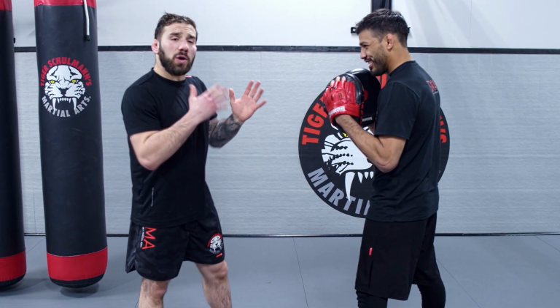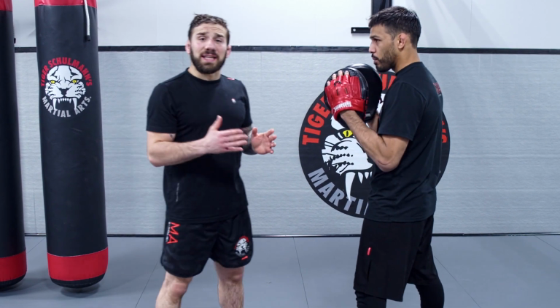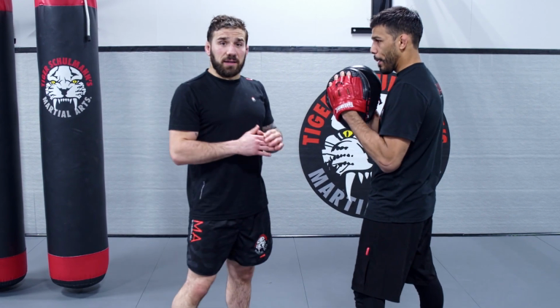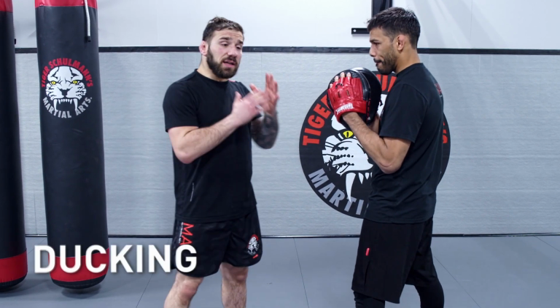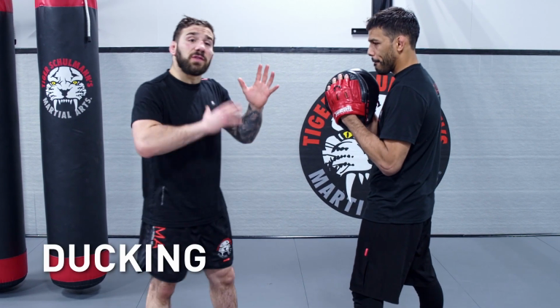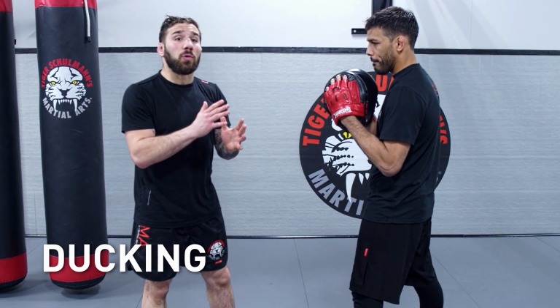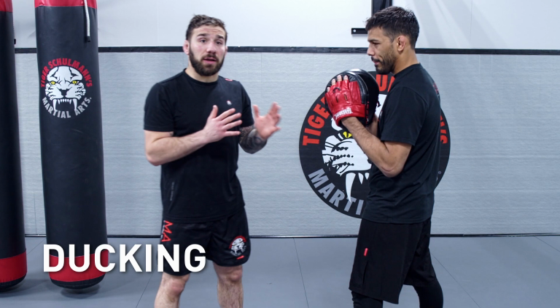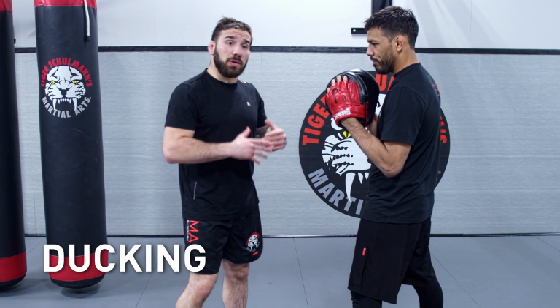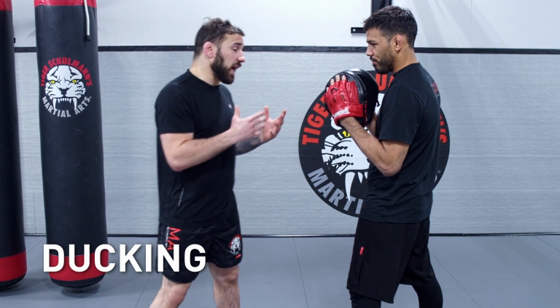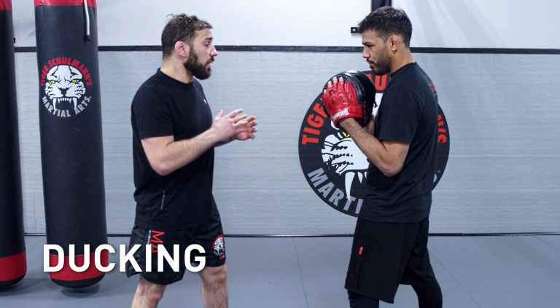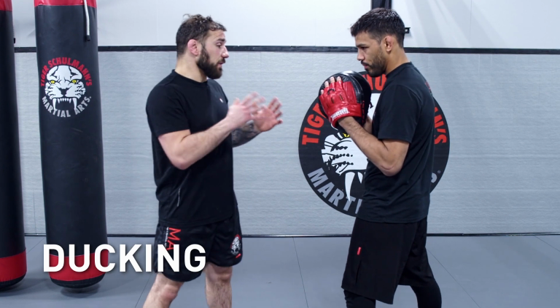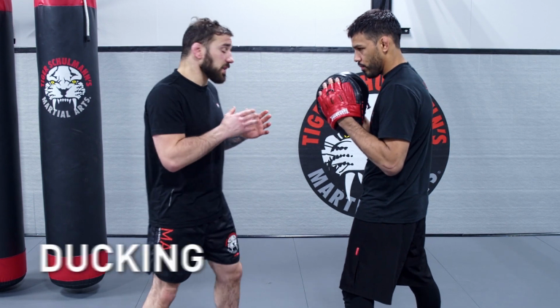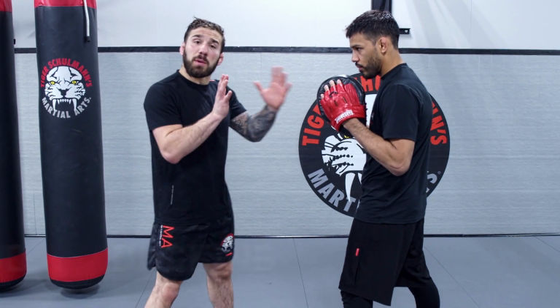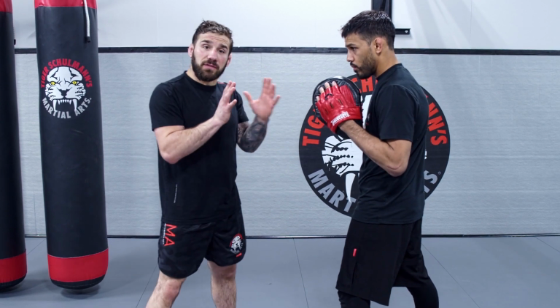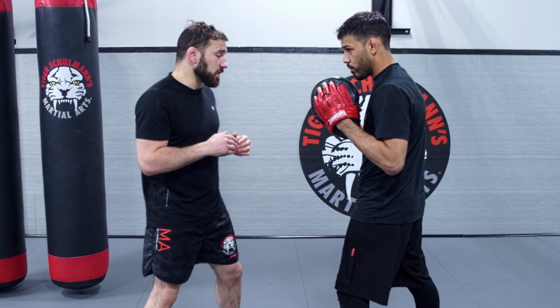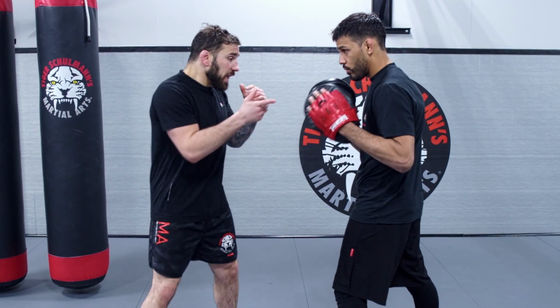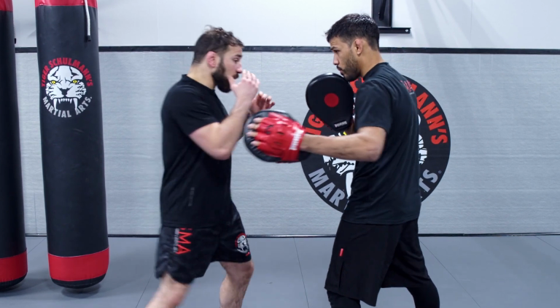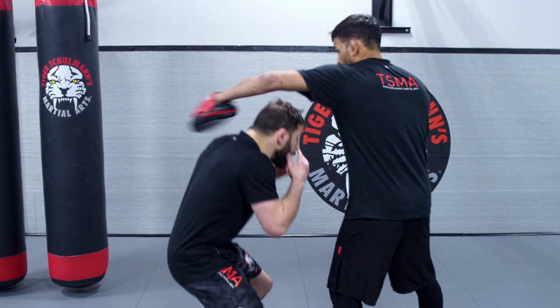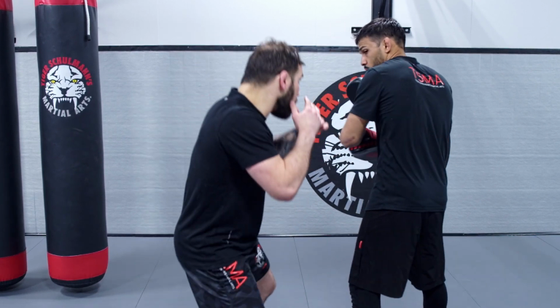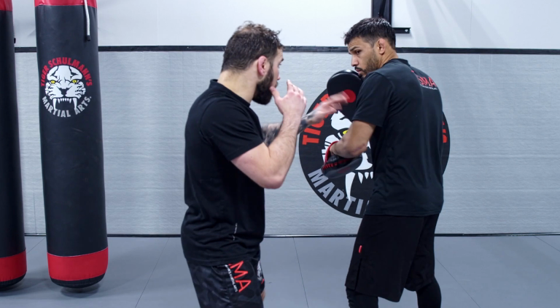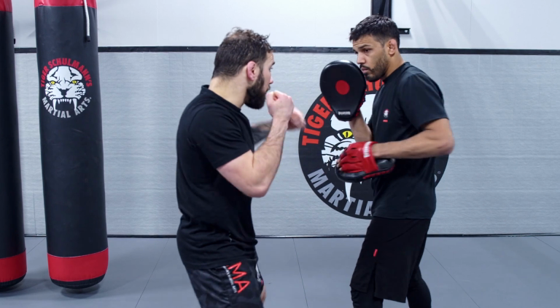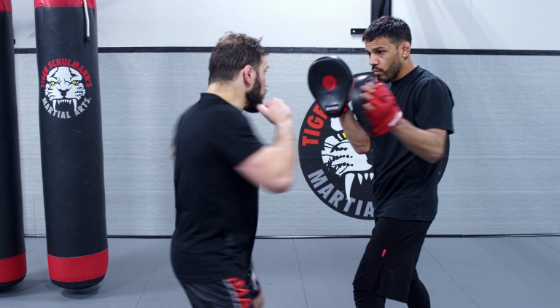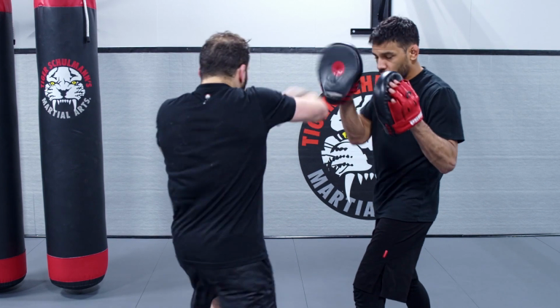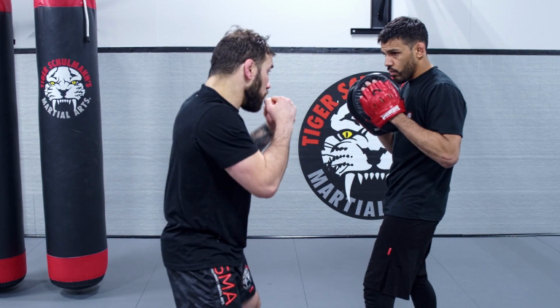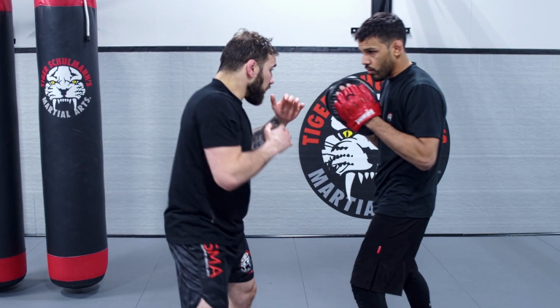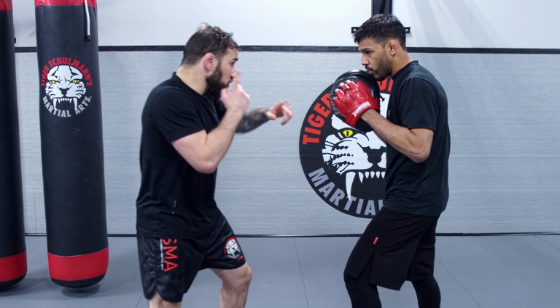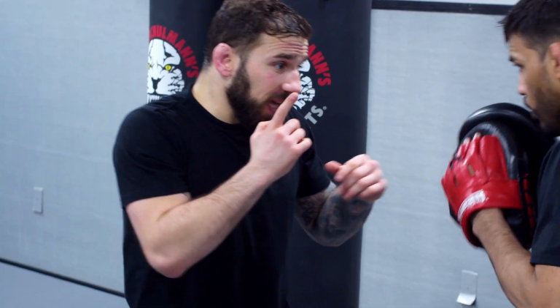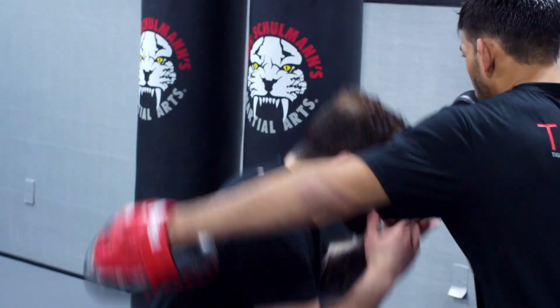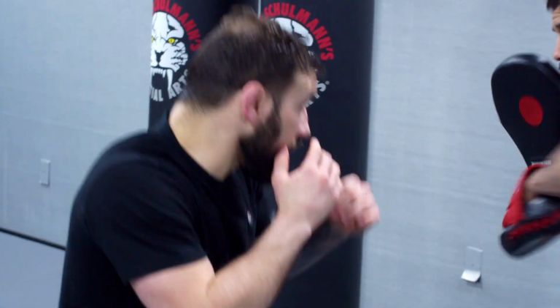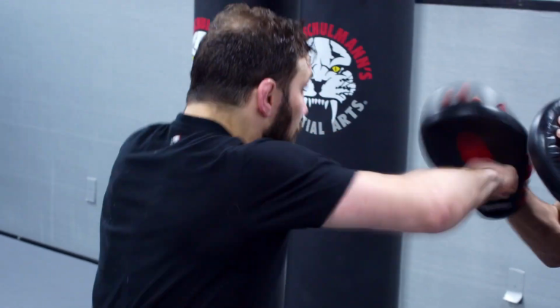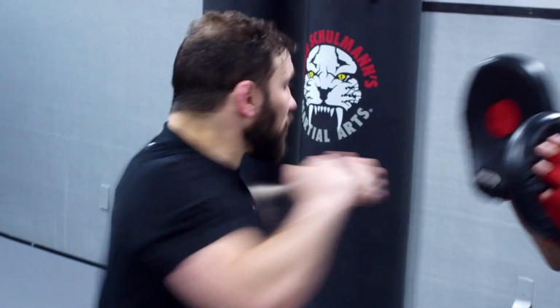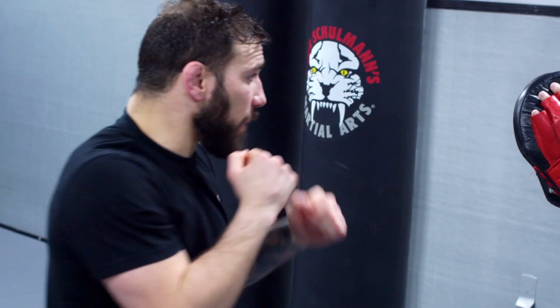We're going to be working on ducking. When ducking, it's very important to create a good angle. Let me show you guys first at speed from a couple of different angles. He swings at me, I'm going to duck right here and come back. Again, he swings on that side, I'm ducking to that spot.